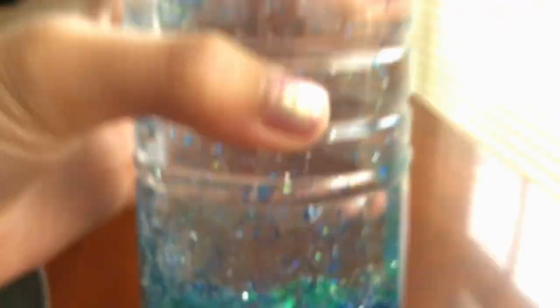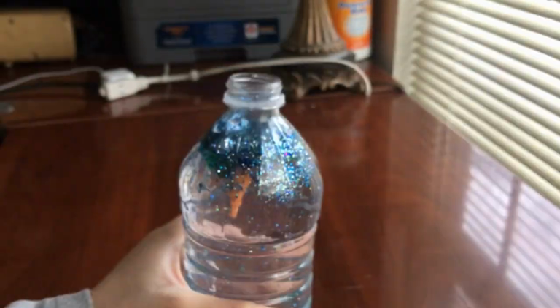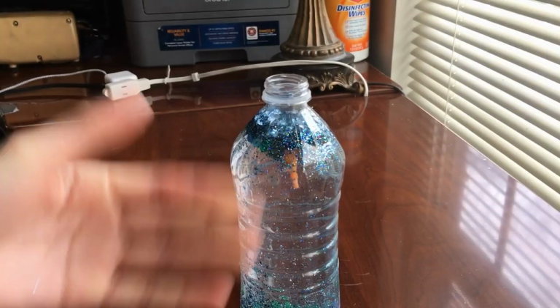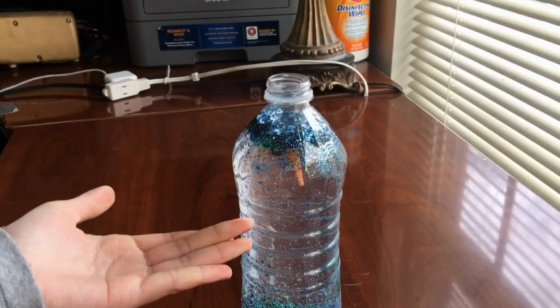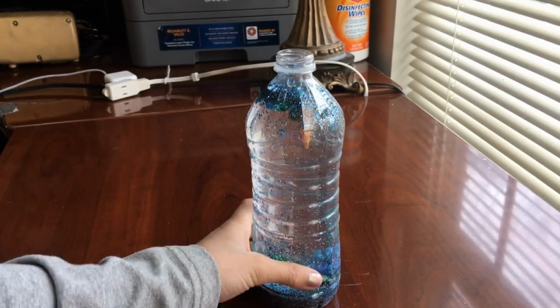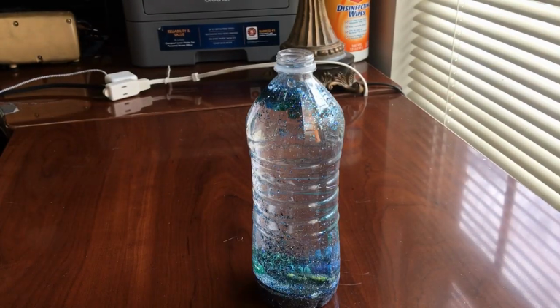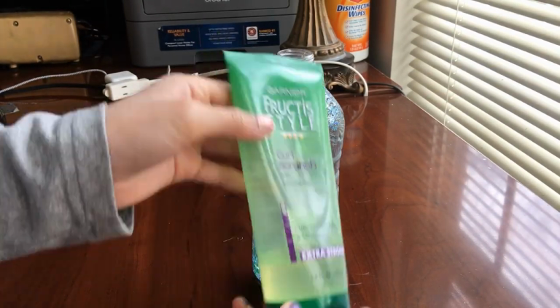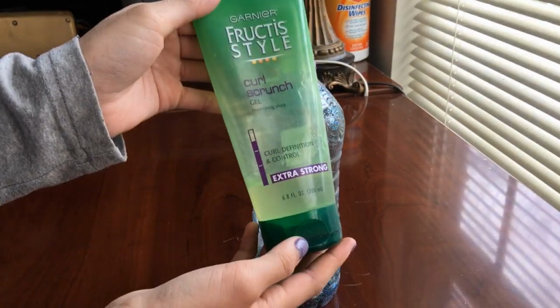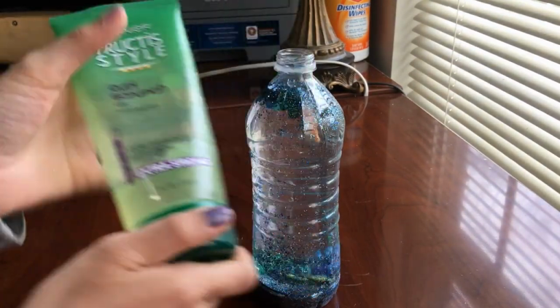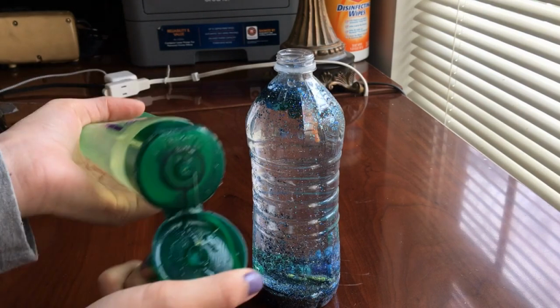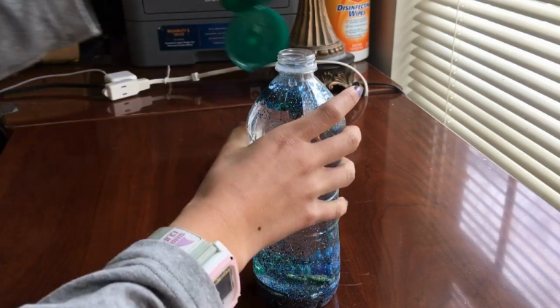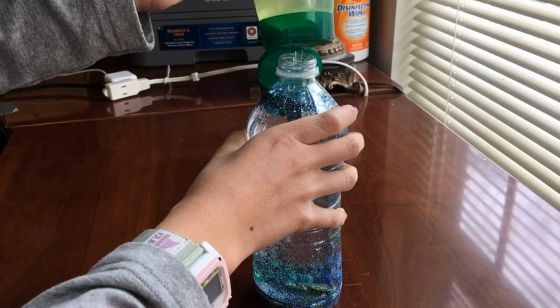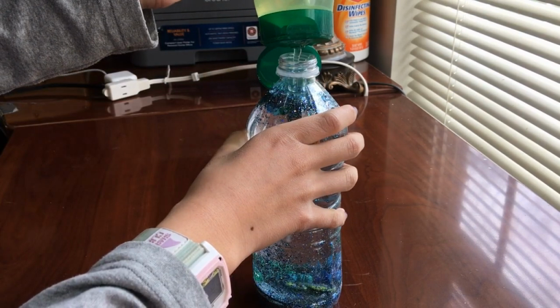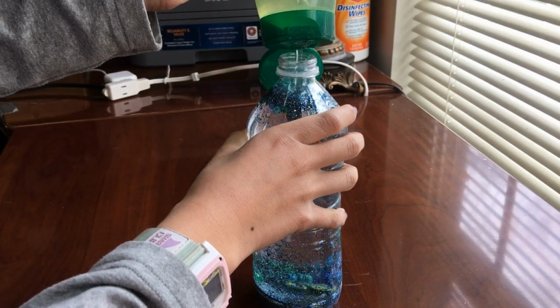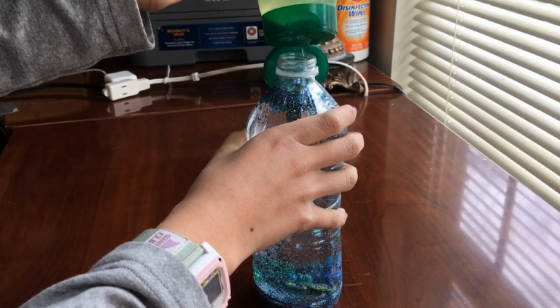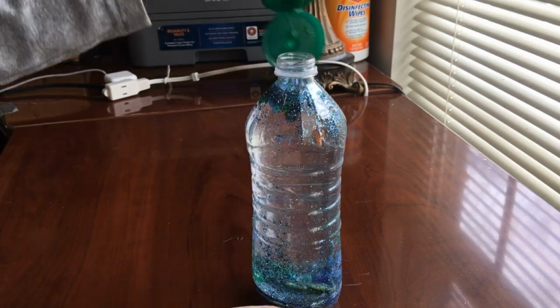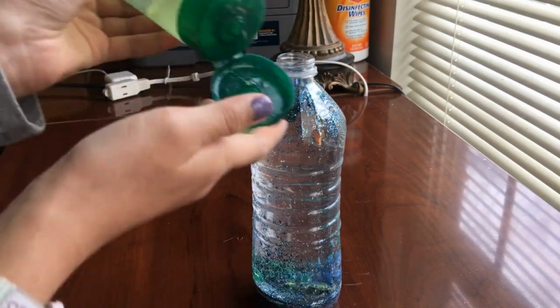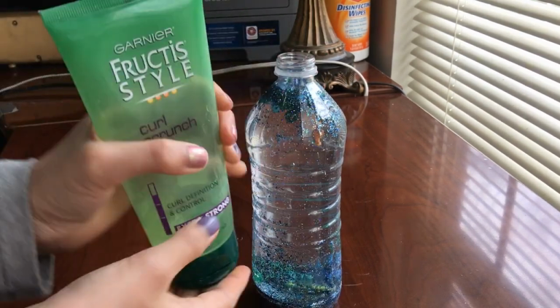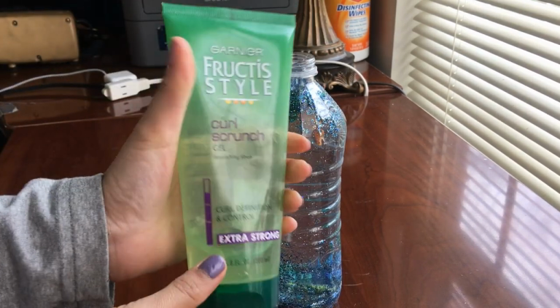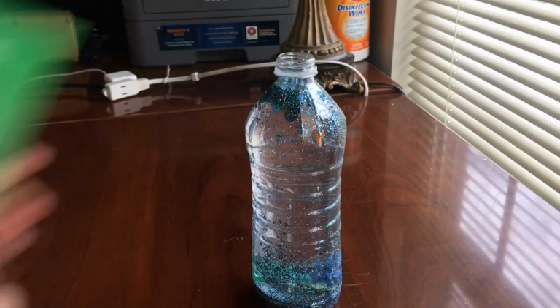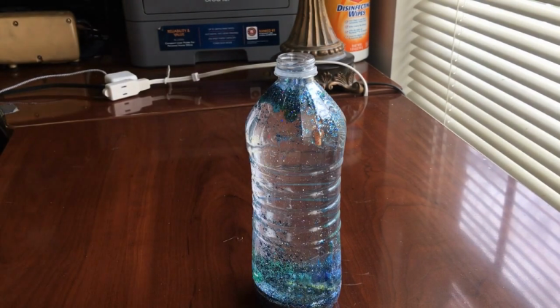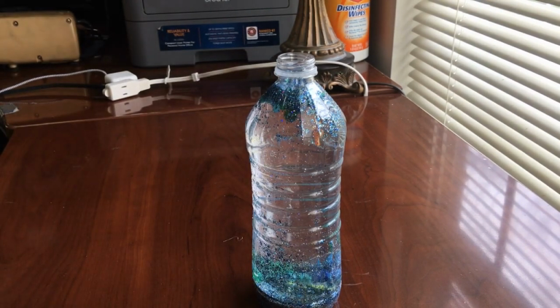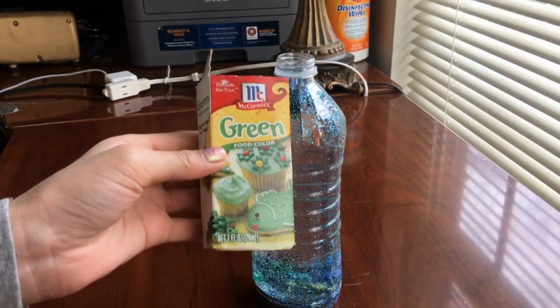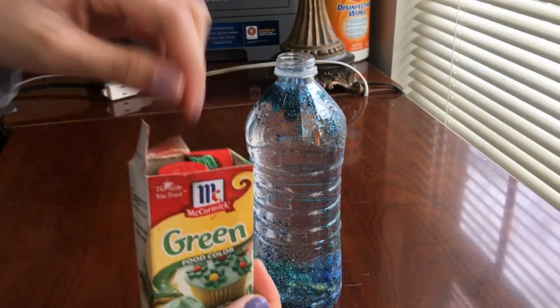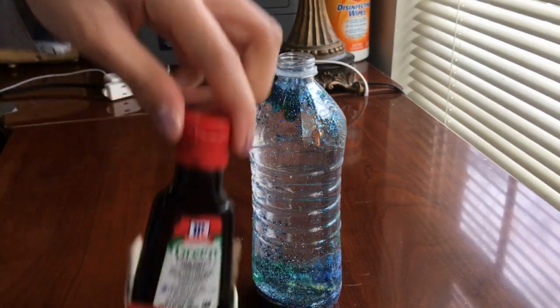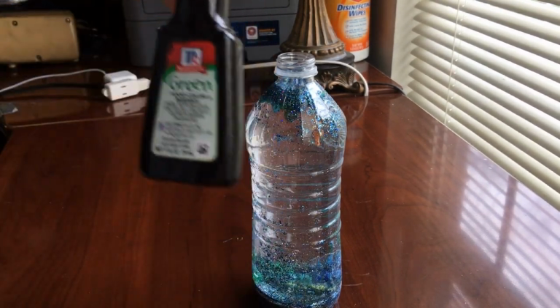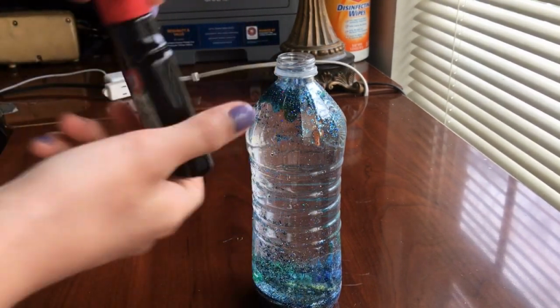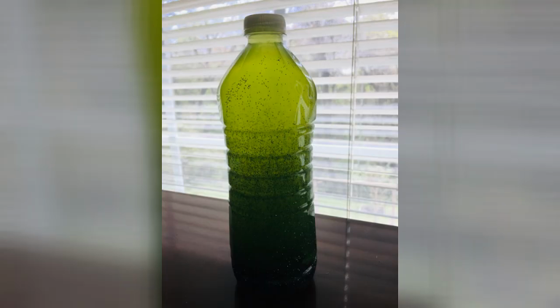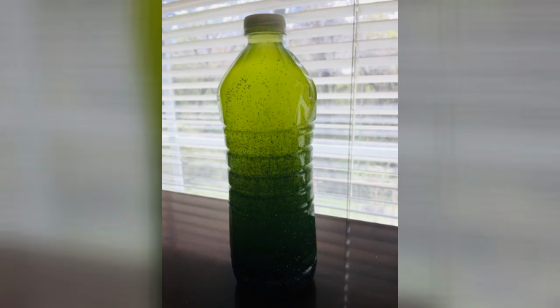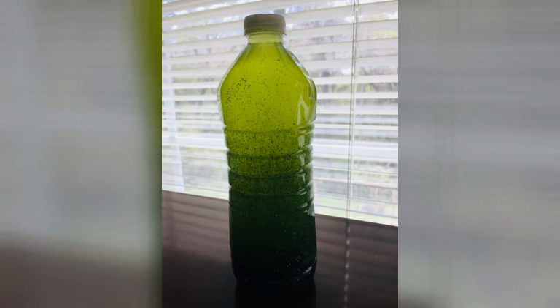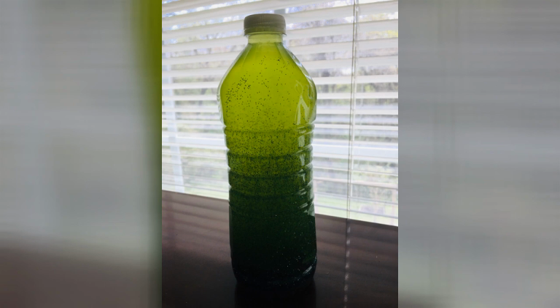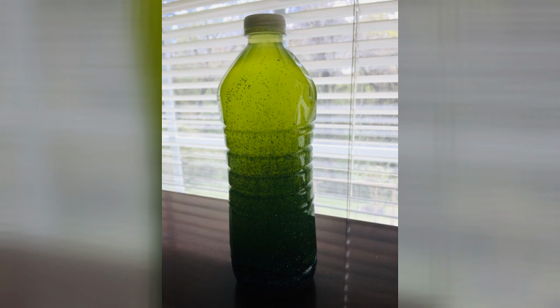Put some water in — it really doesn't matter what temperature it is. Grab your hair gel and place about a tablespoon in. This is the part where you can add food coloring if you want. Close the lid and you're done!